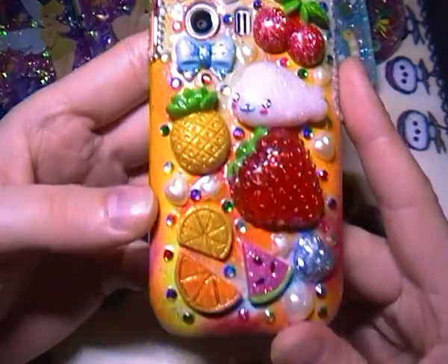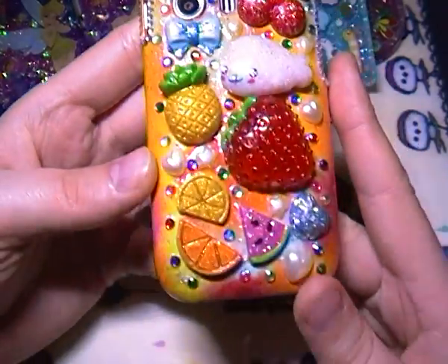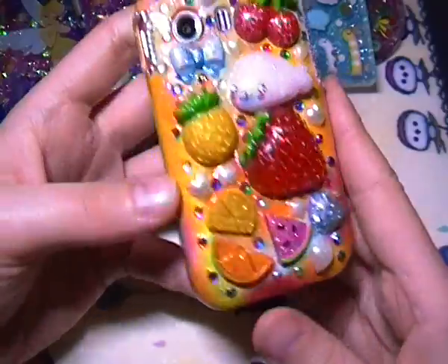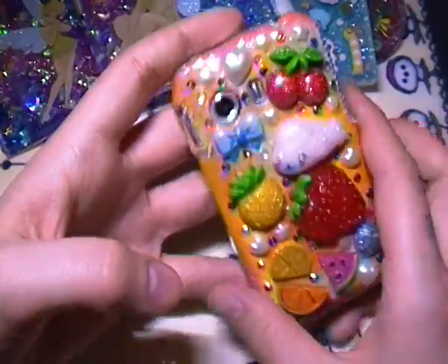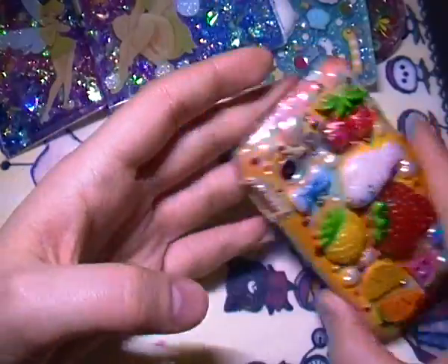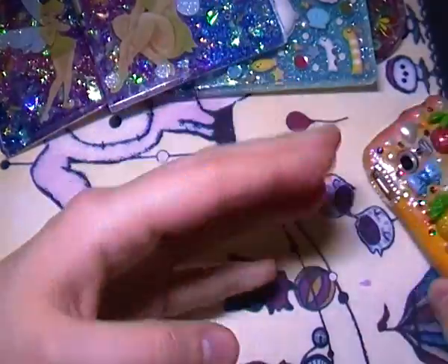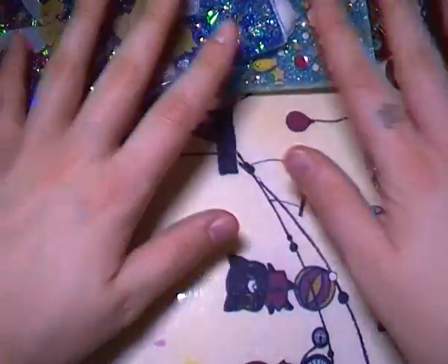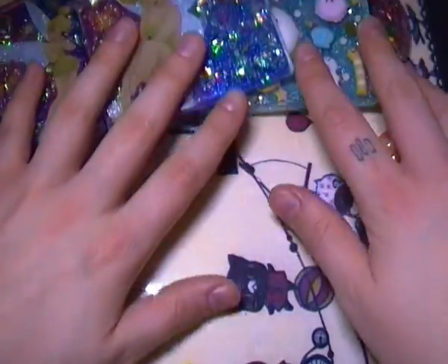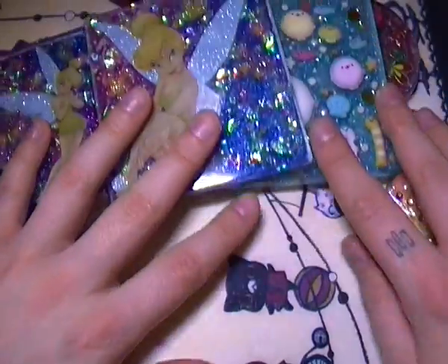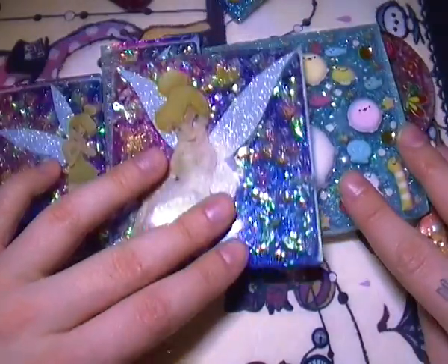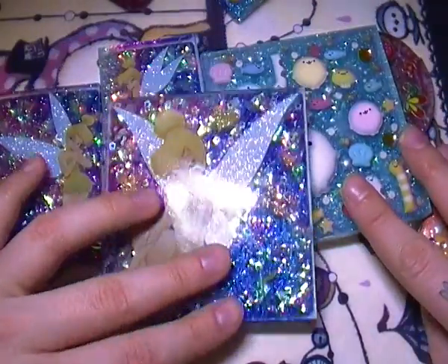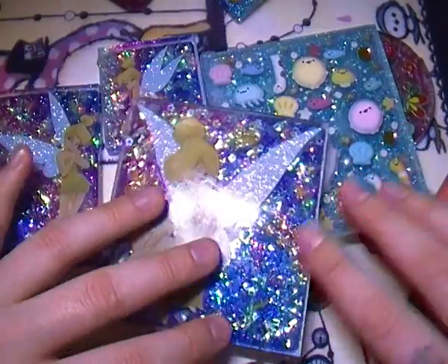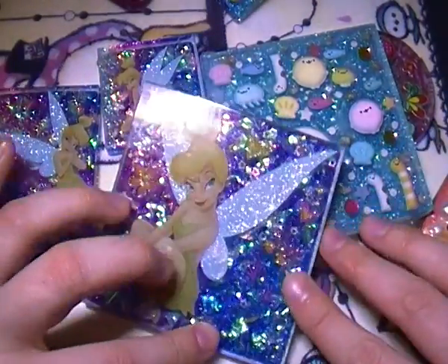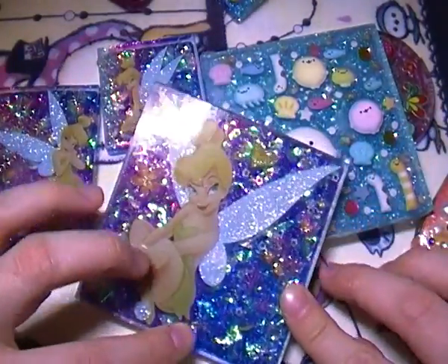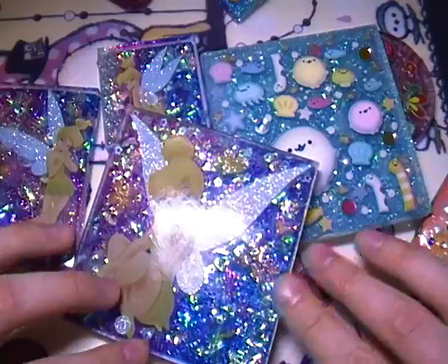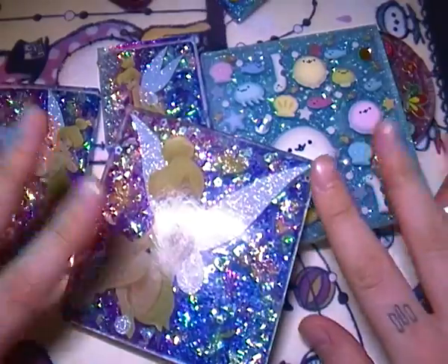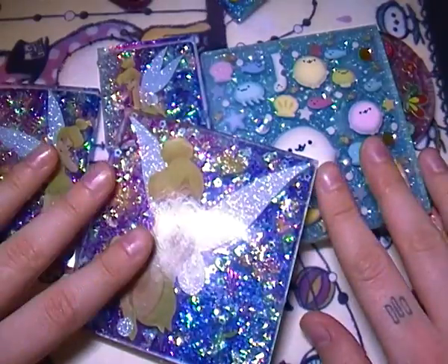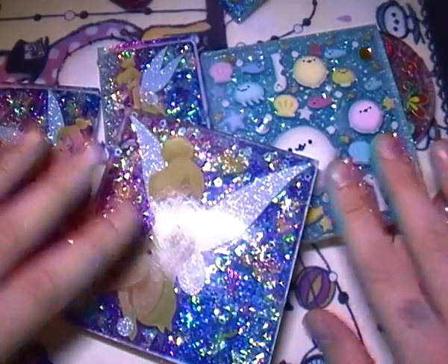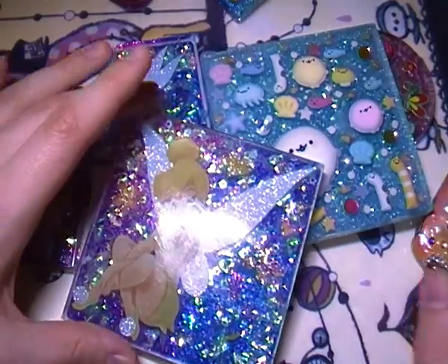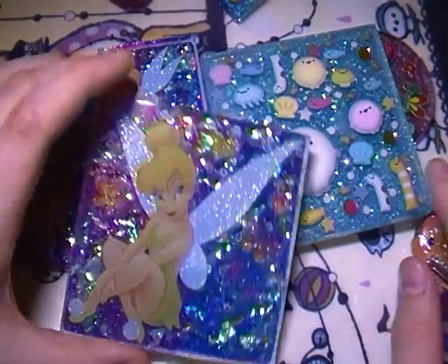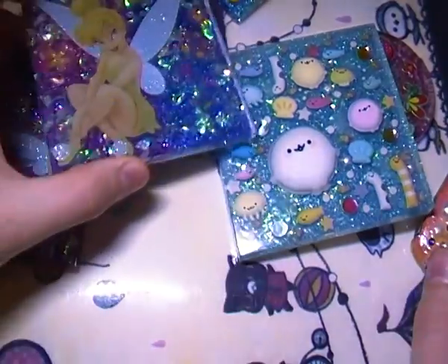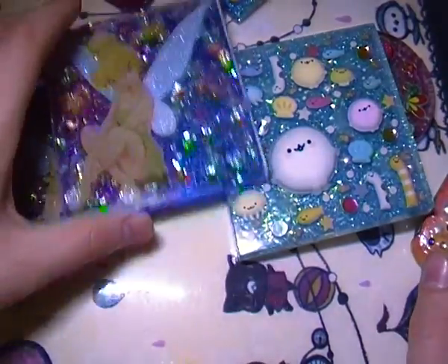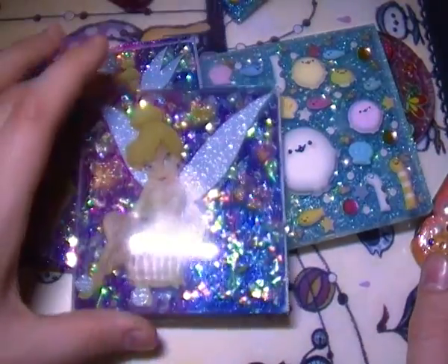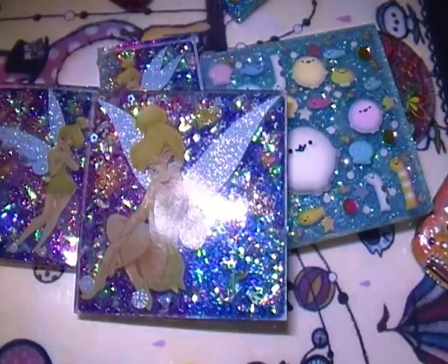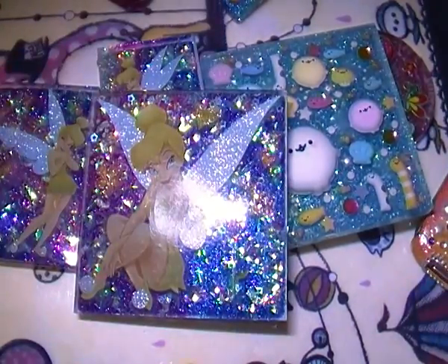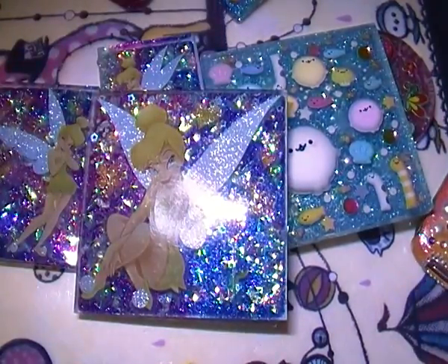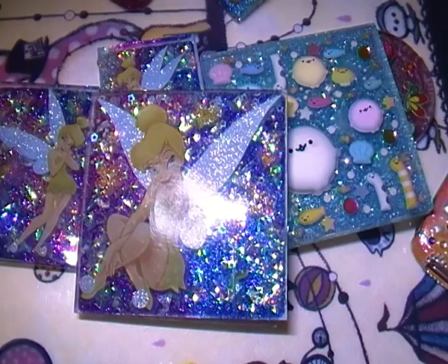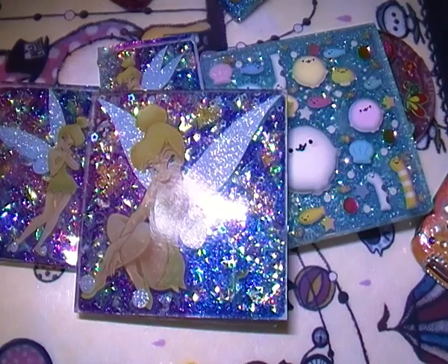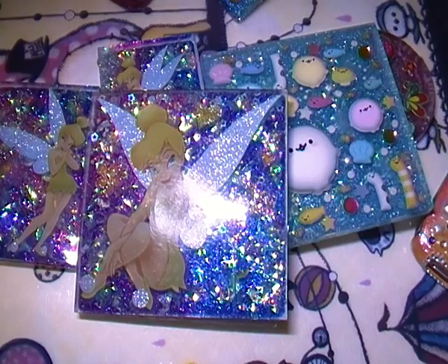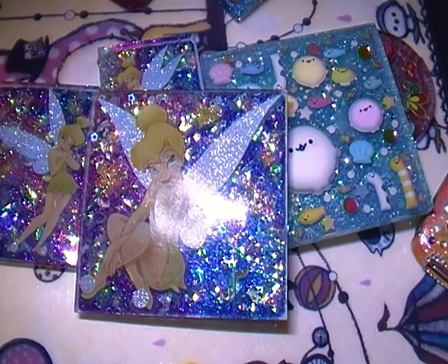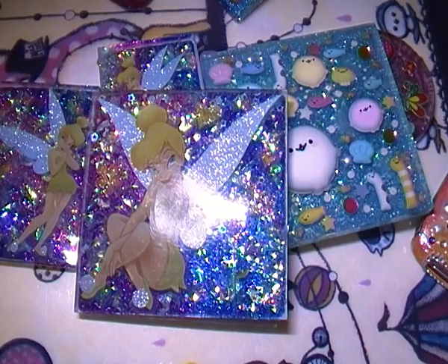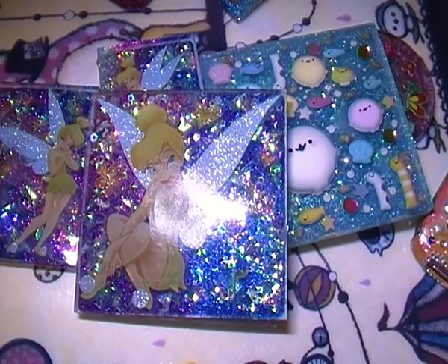So let me know what you guys think about everything that I made, and if you'd like to purchase any of these I will be listing them on my Etsy very soon. Thank you for watching and have a nice day — I'll talk to you again soon, bye!